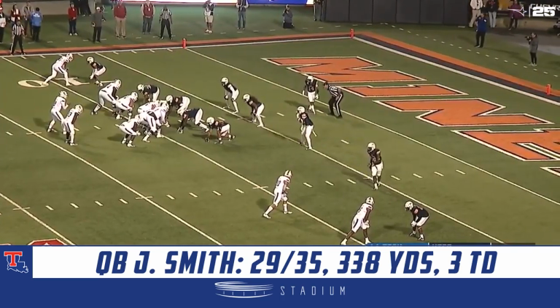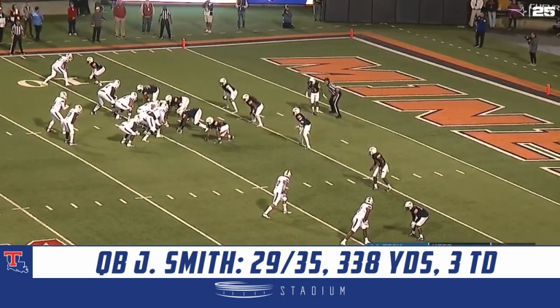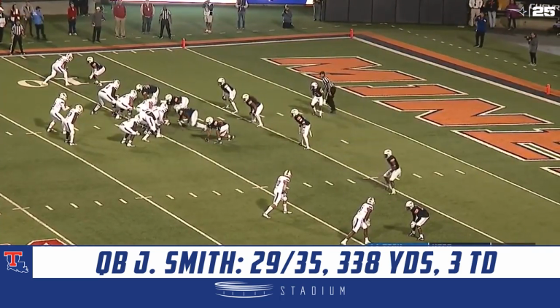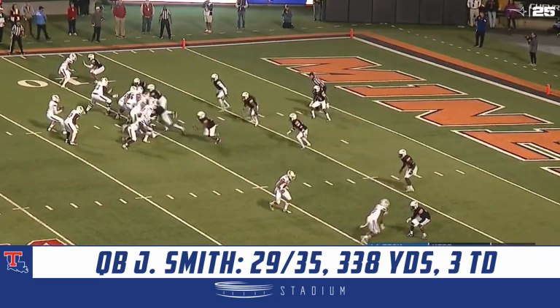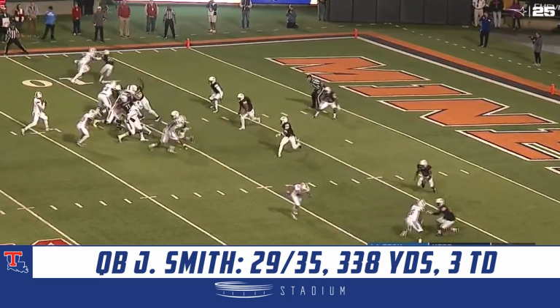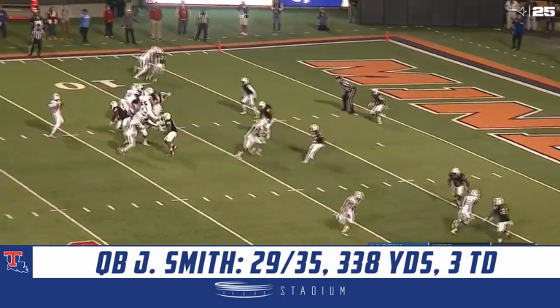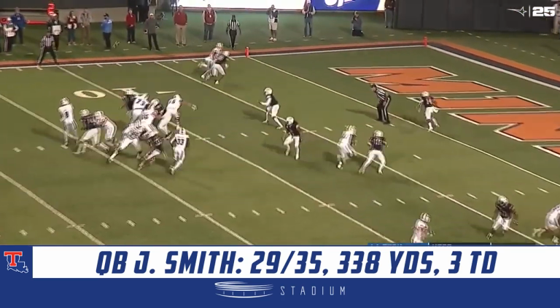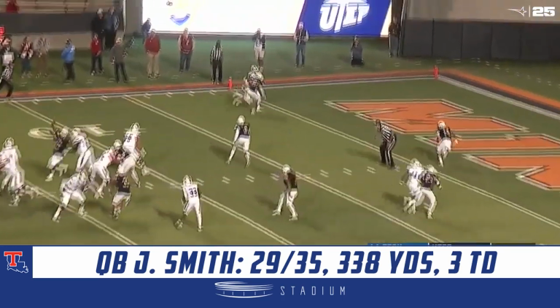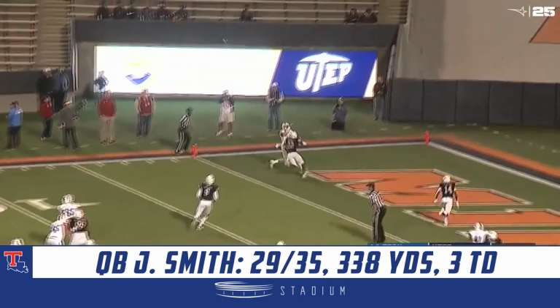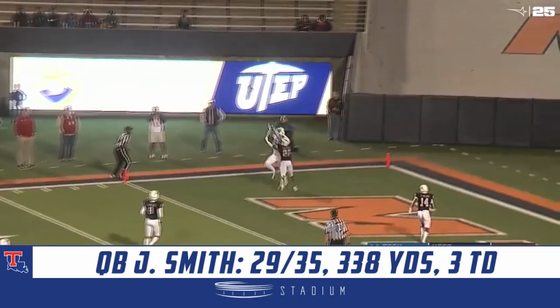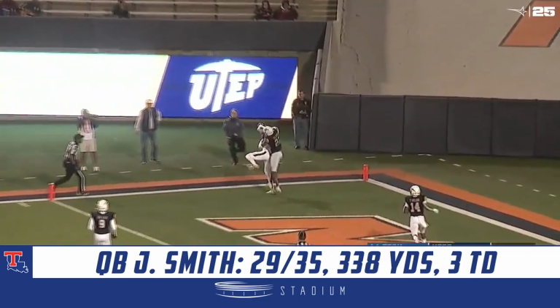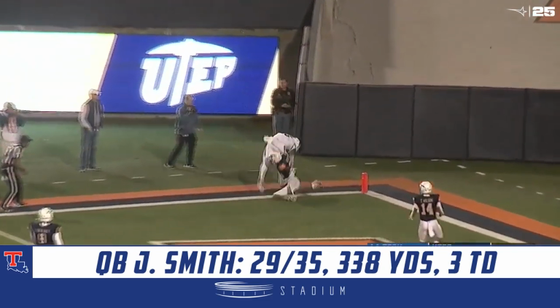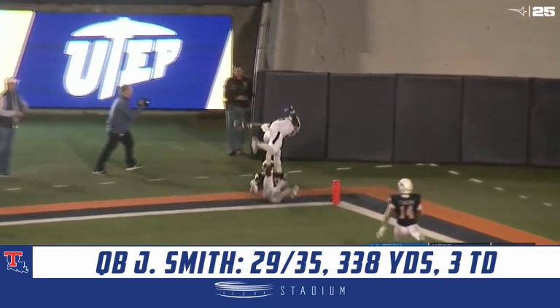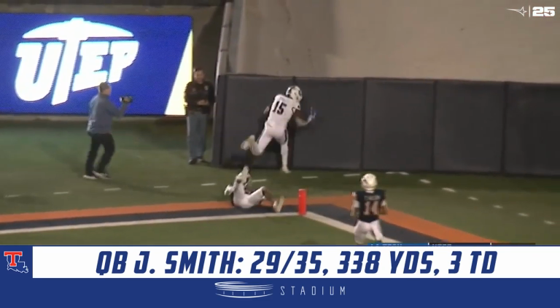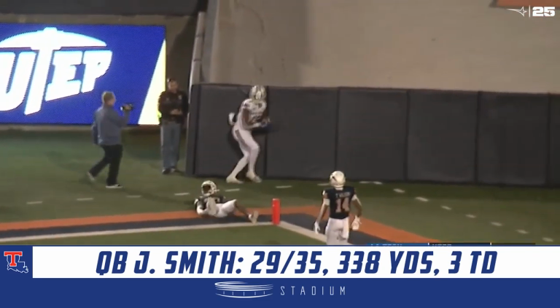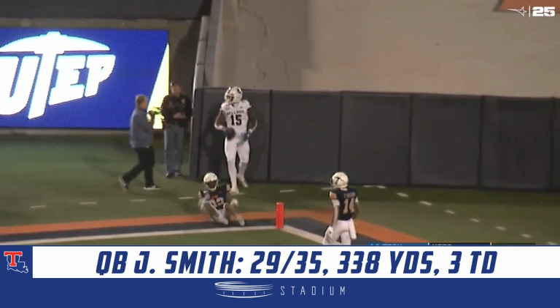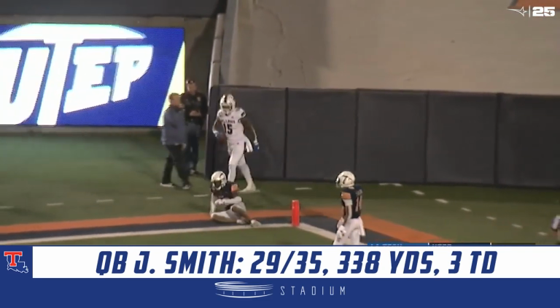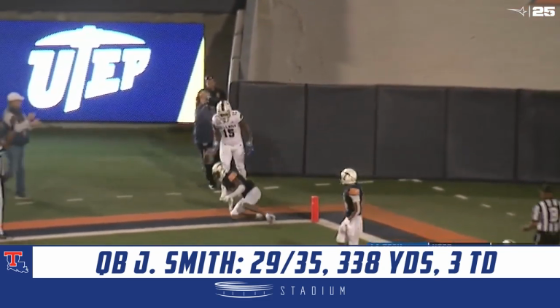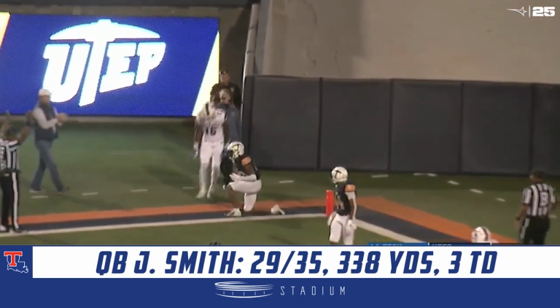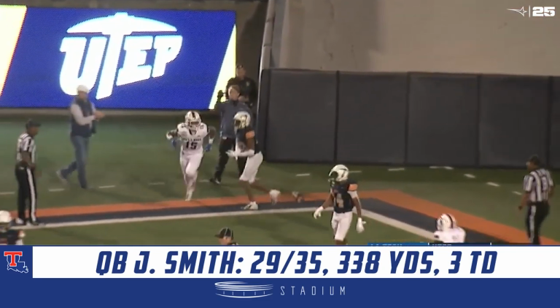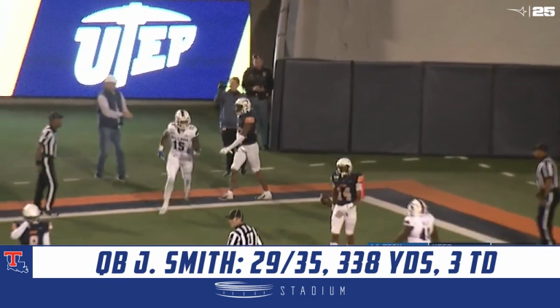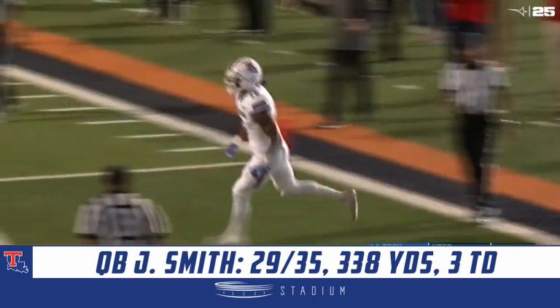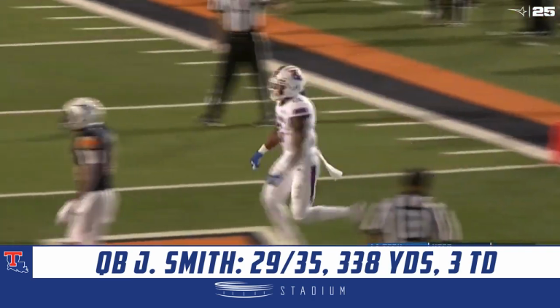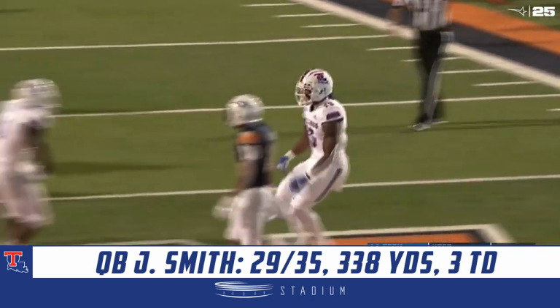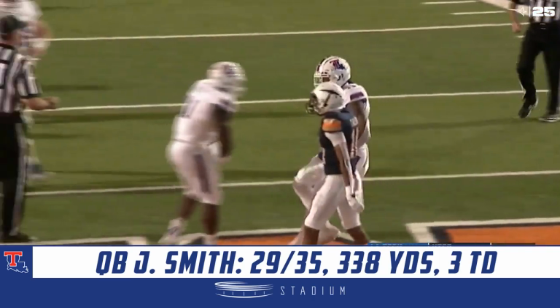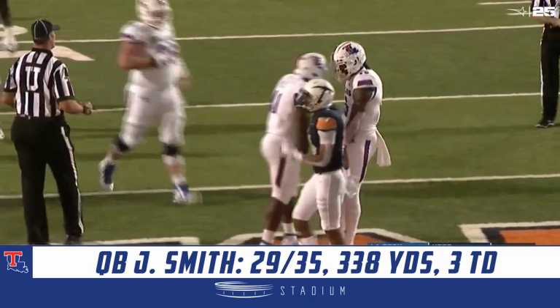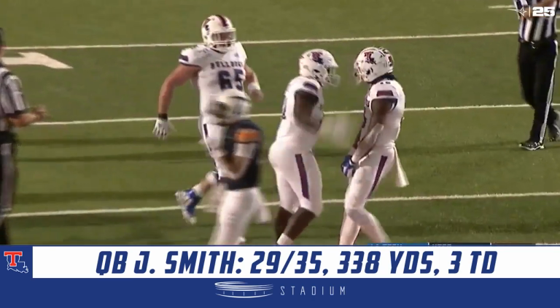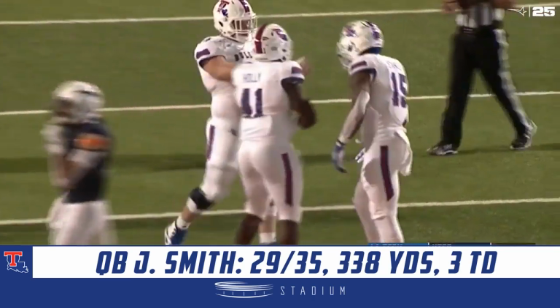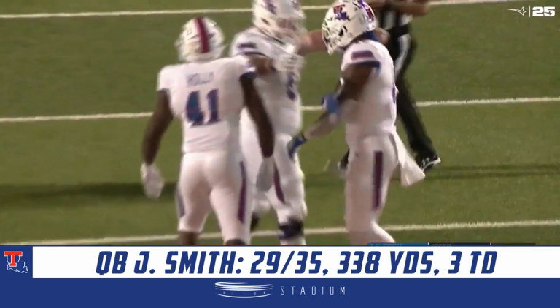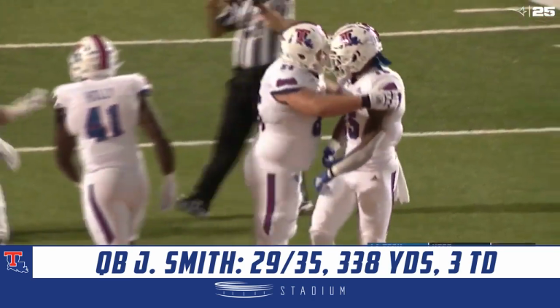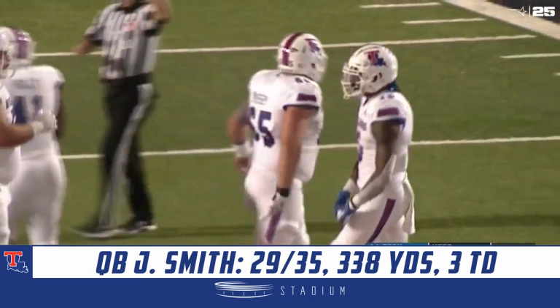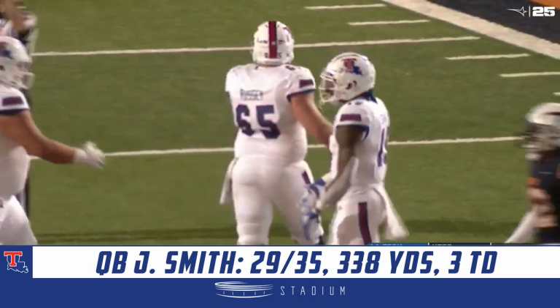Second and goal from the nine. Smith will throw it, looking on the outside, has a man, and it is going to be caught for the touchdown! Malik Stanley able to do the toe tap, and Louisiana Tech gets six.